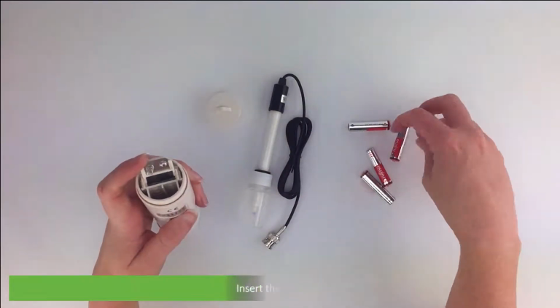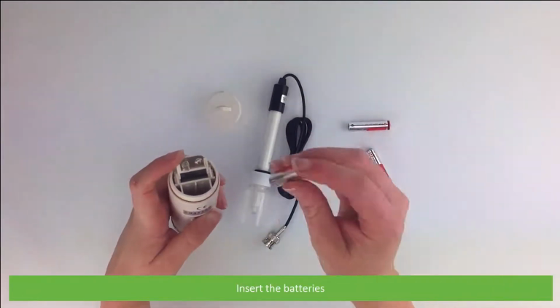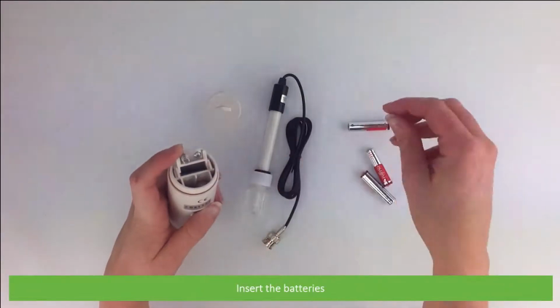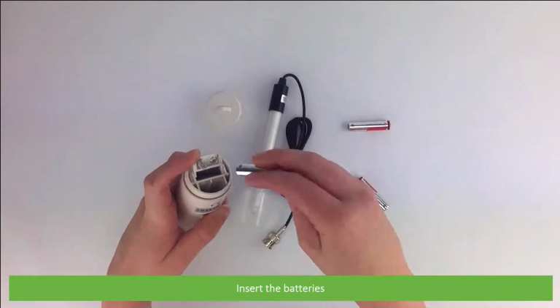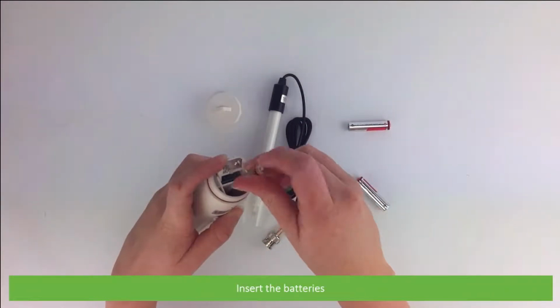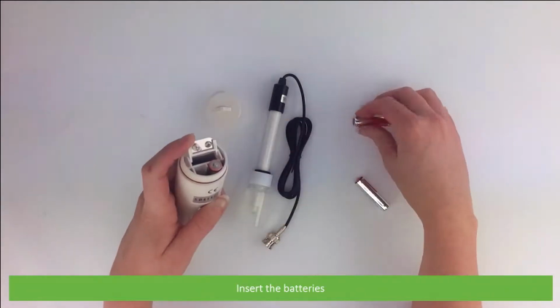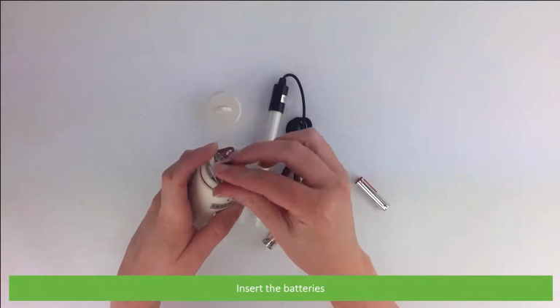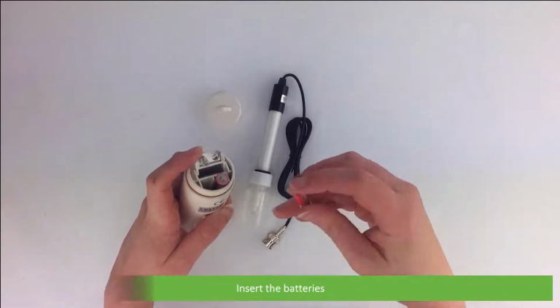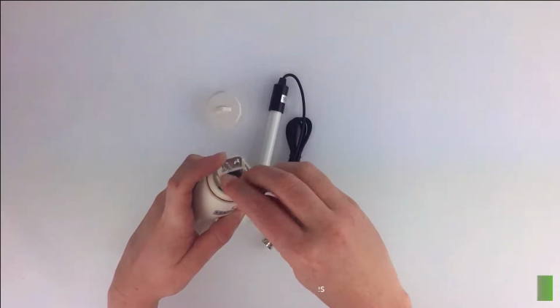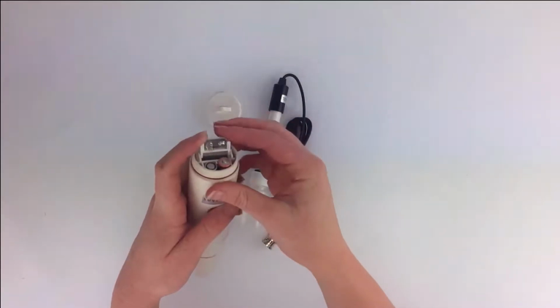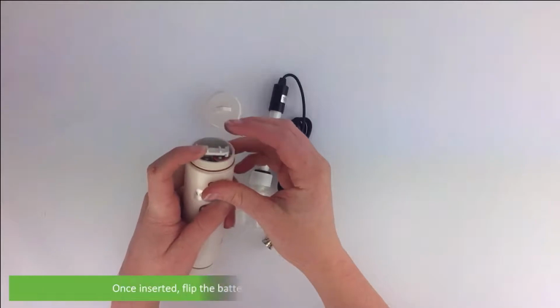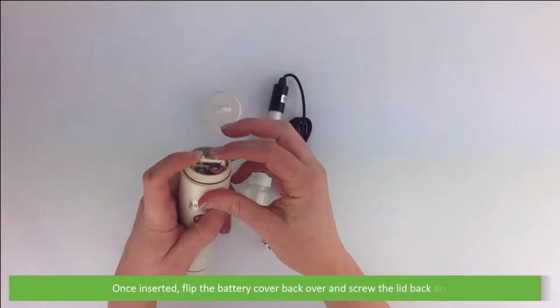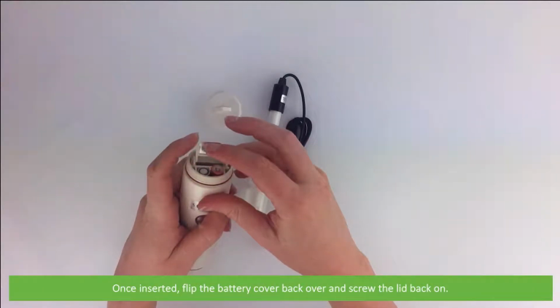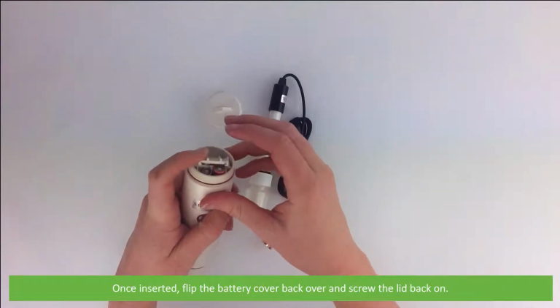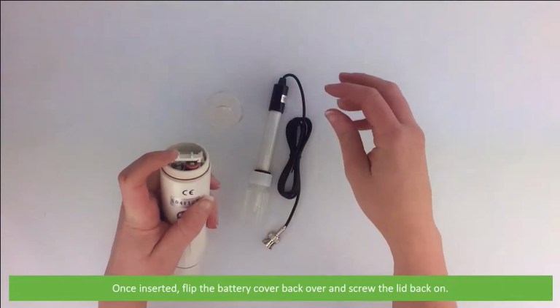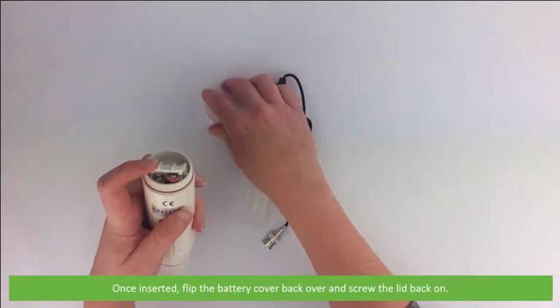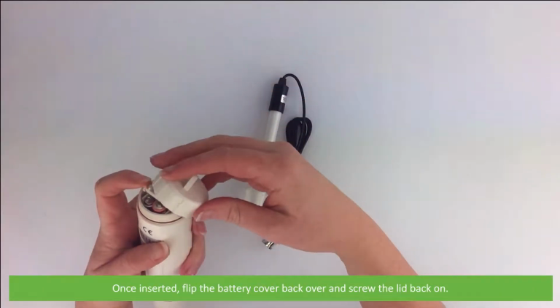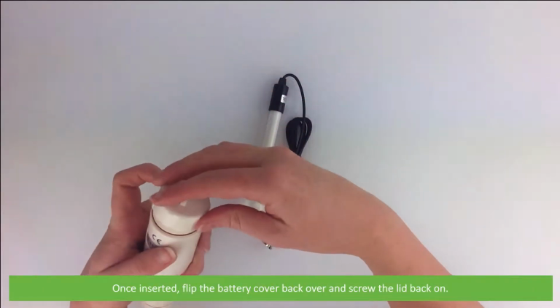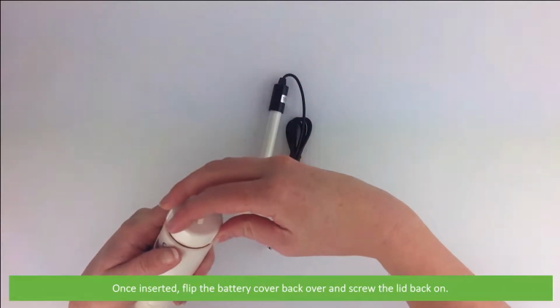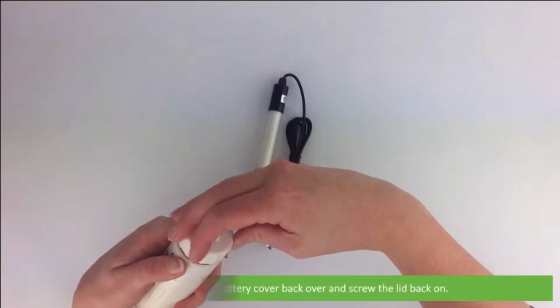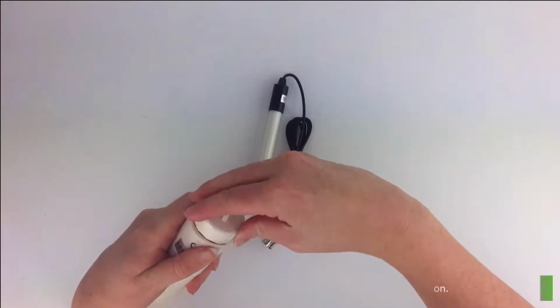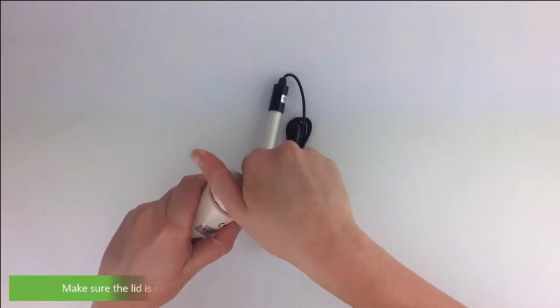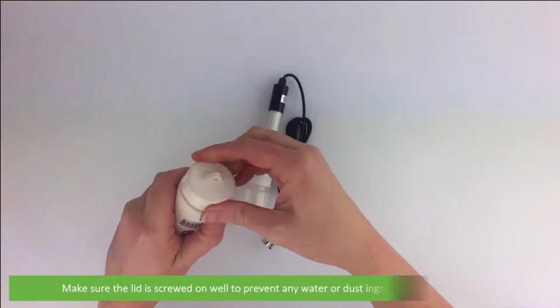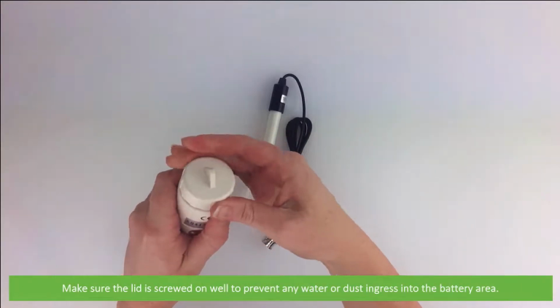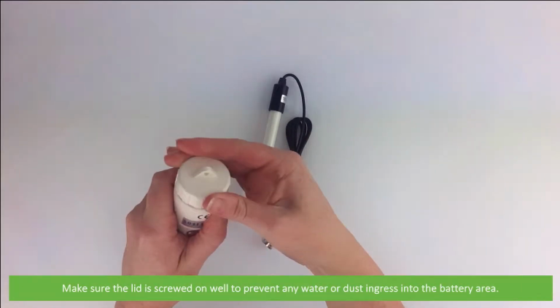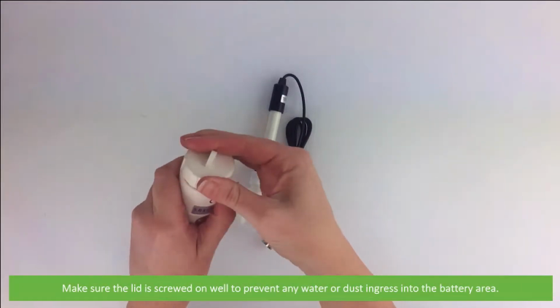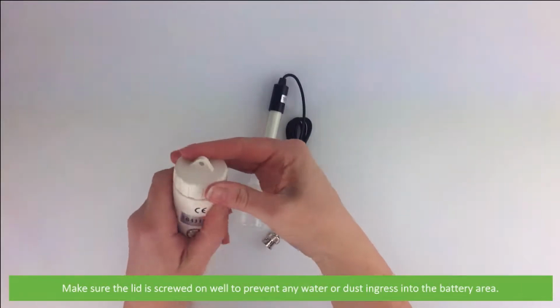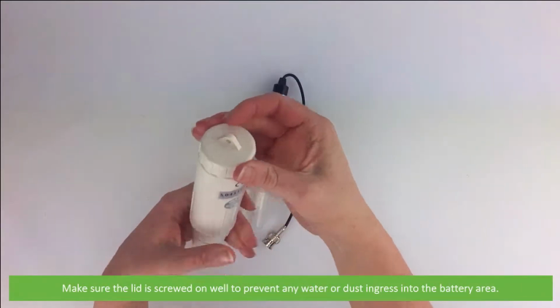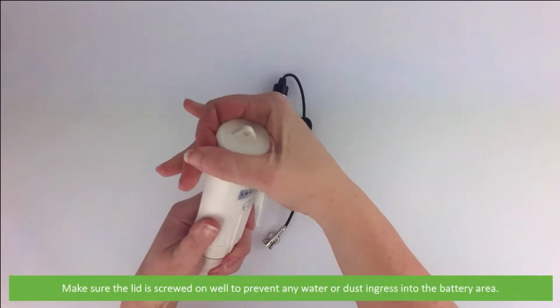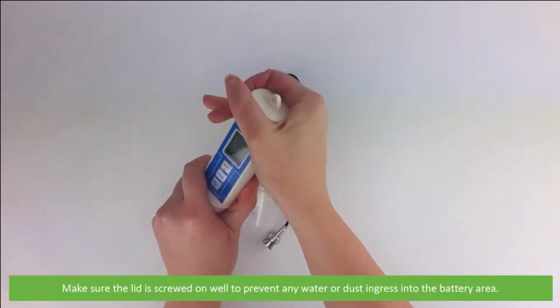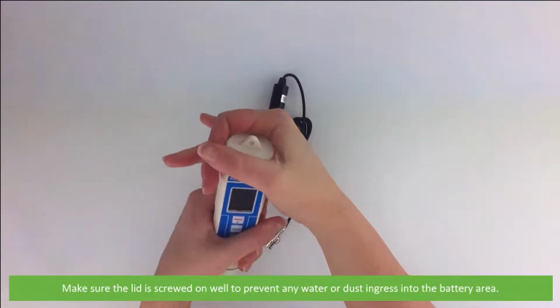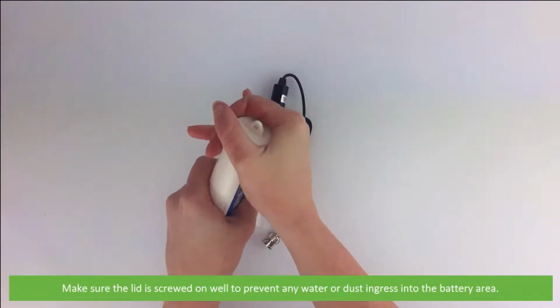Insert the batteries. Once inserted, flip the battery cover back over and screw the lid back on. Make sure the lid is screwed on well to prevent any water or dust ingress into the battery area.